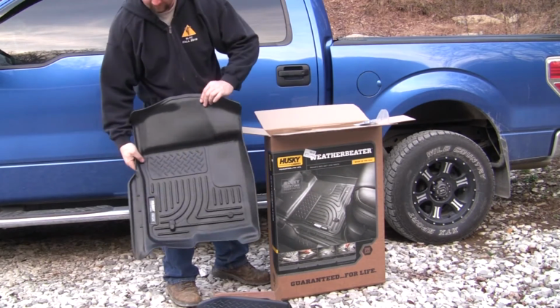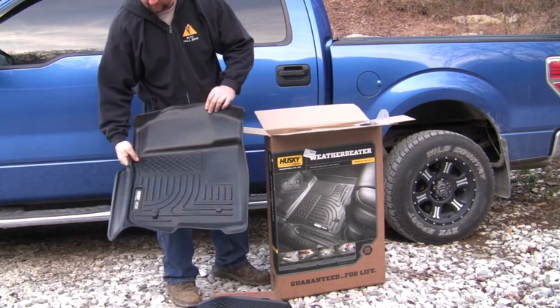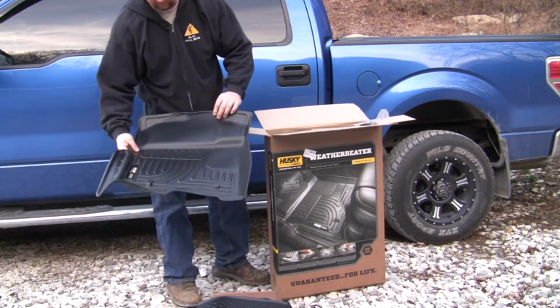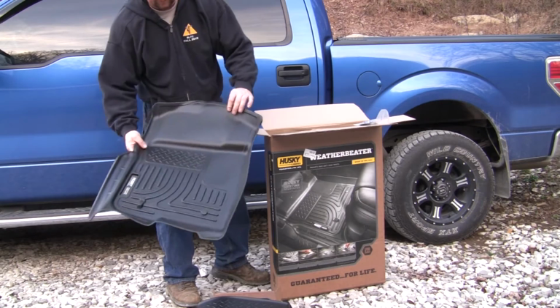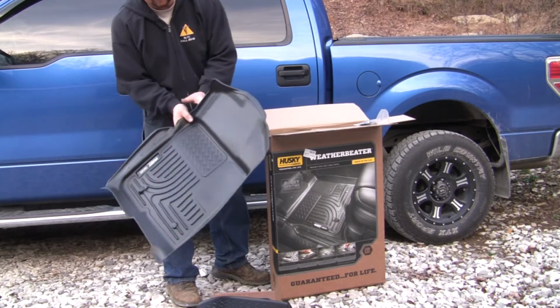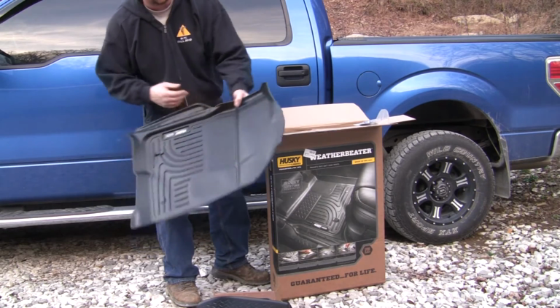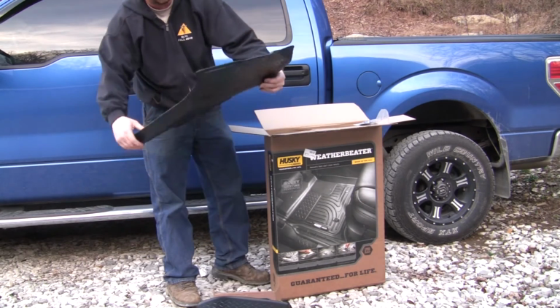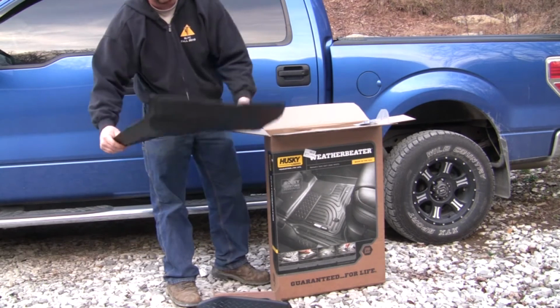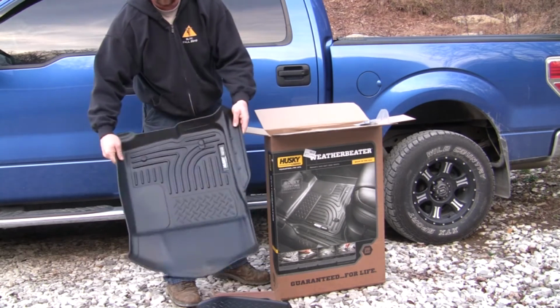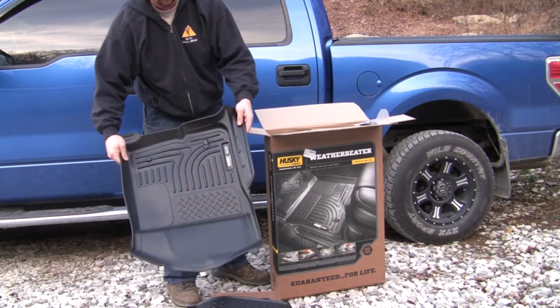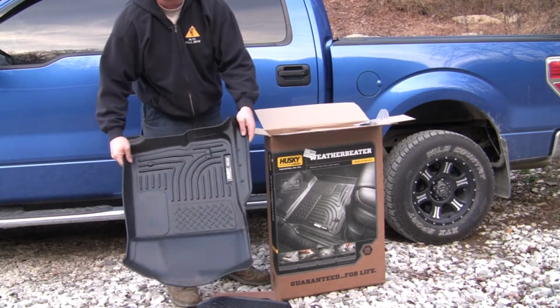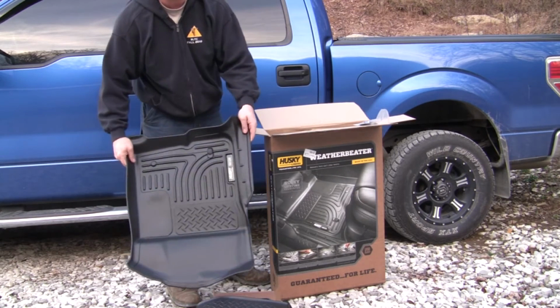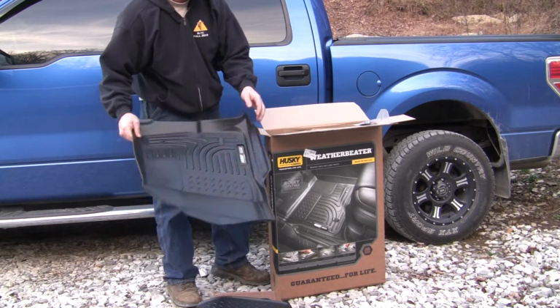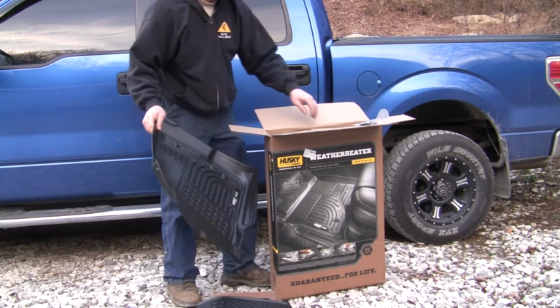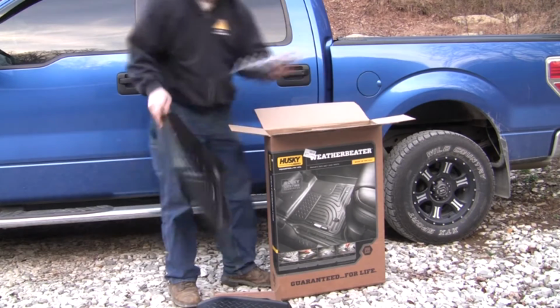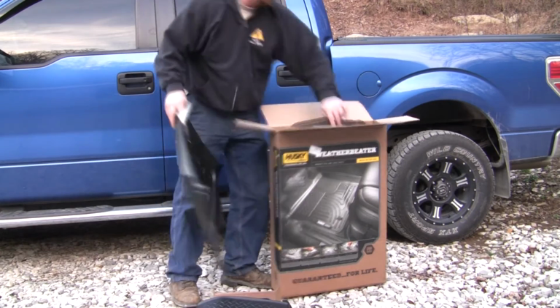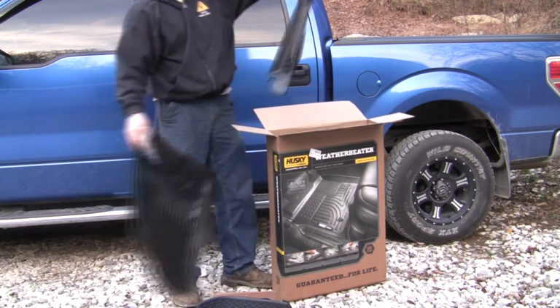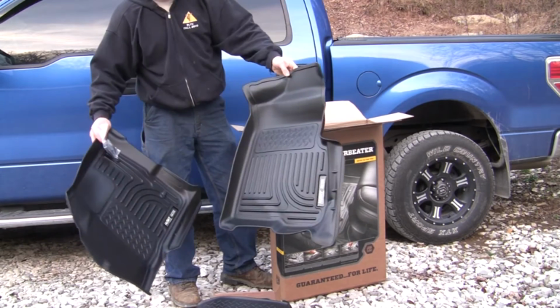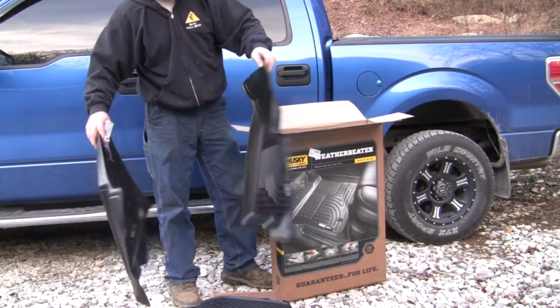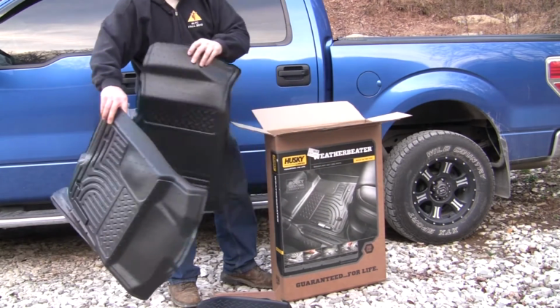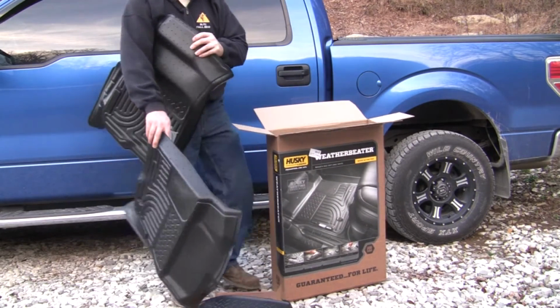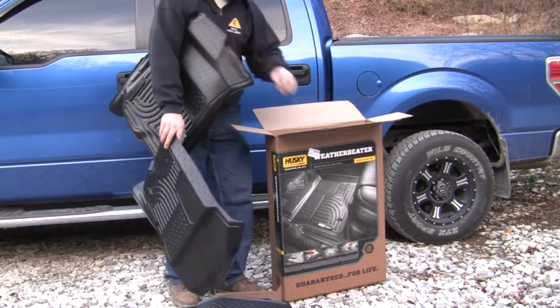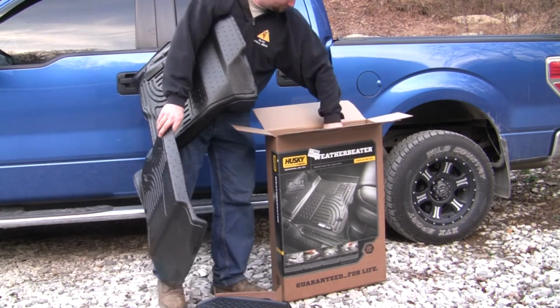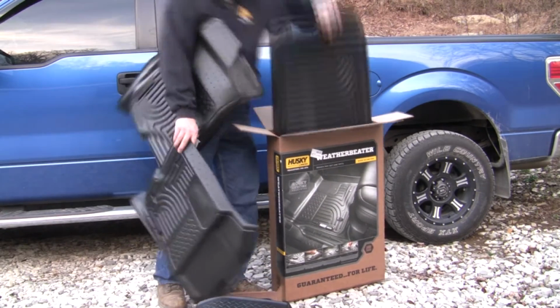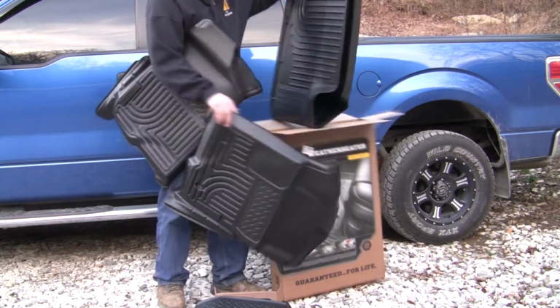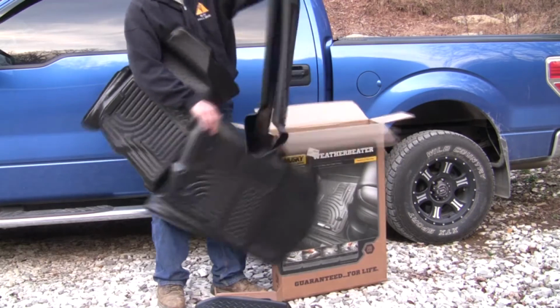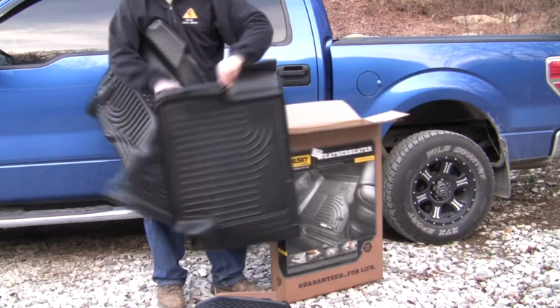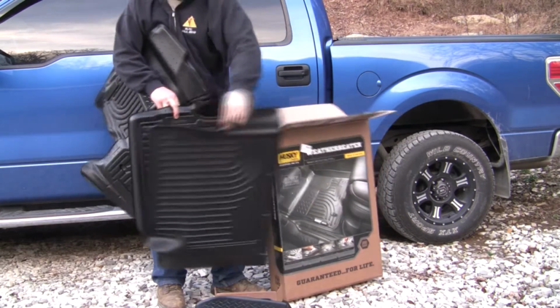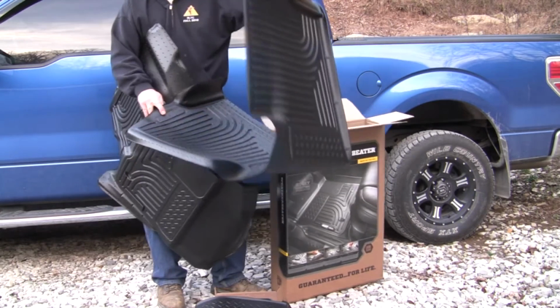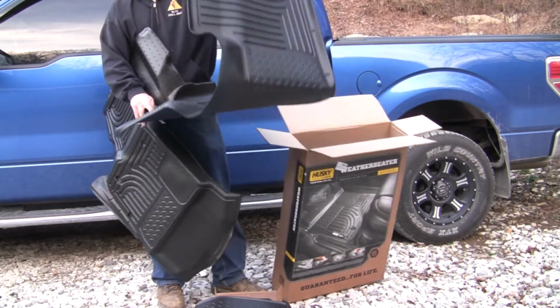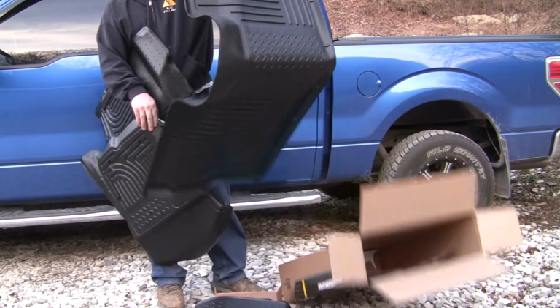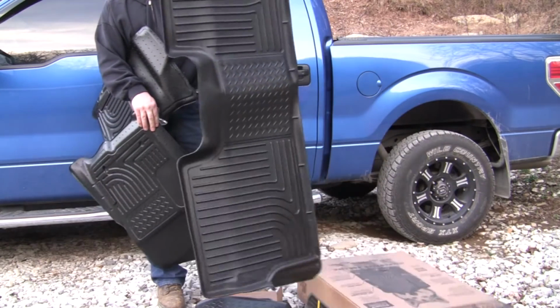I'm assuming that is the driver's side but we'll find out in just a minute. That should be the passenger side. This is the rear — the rear is one piece.